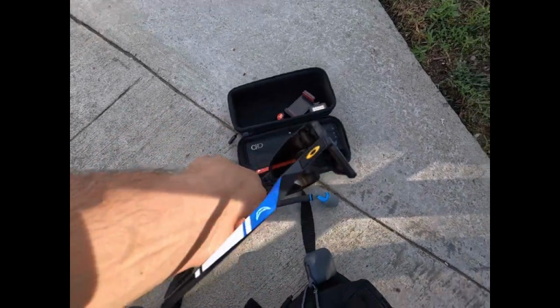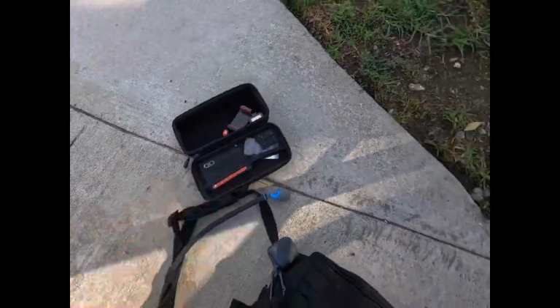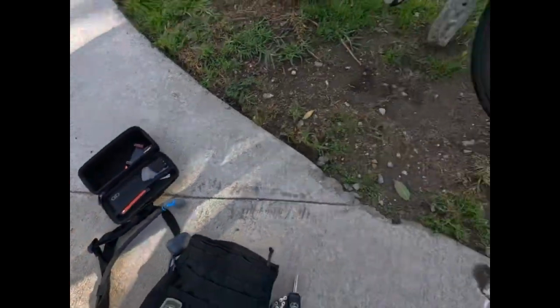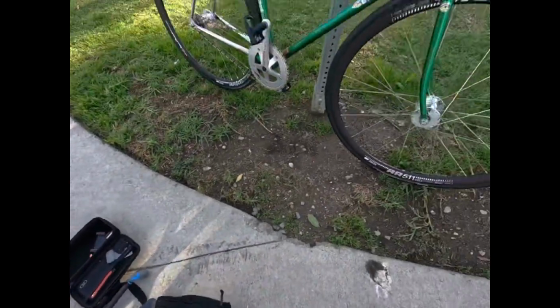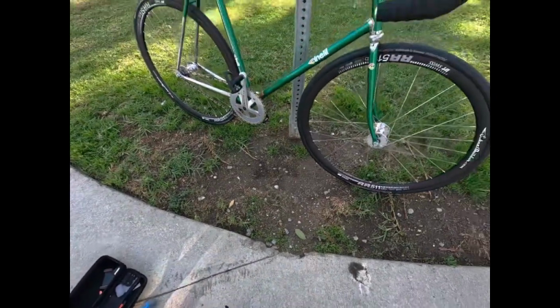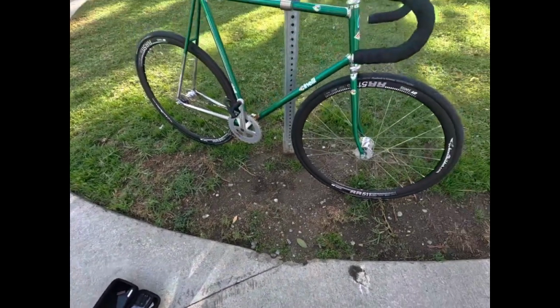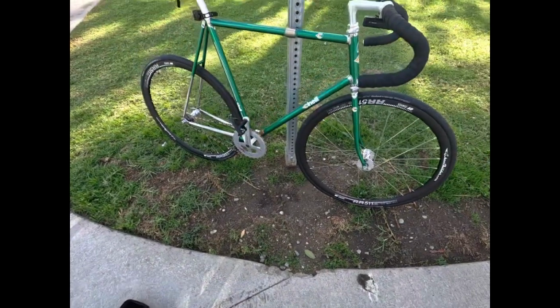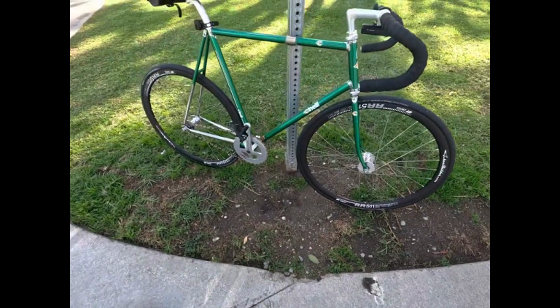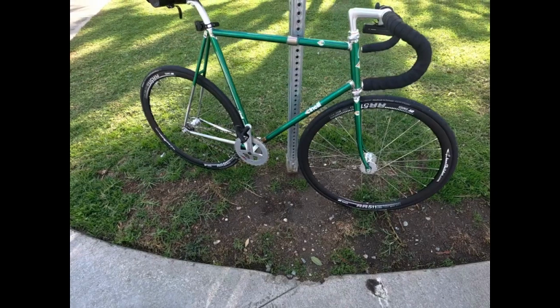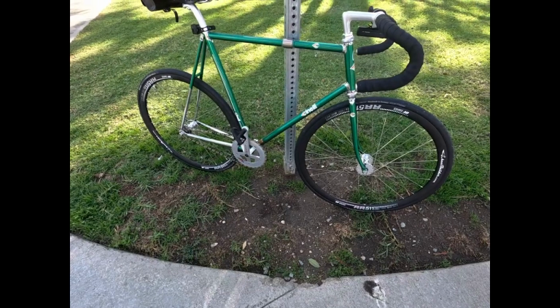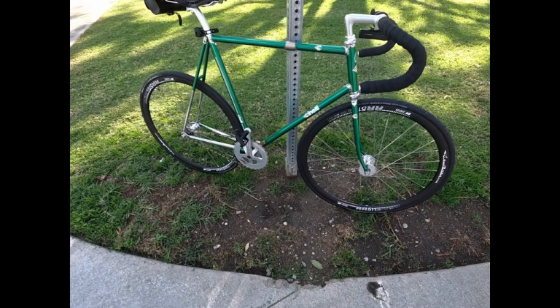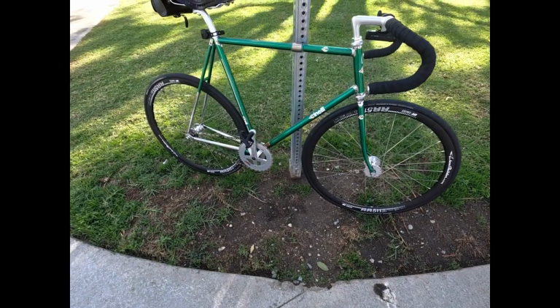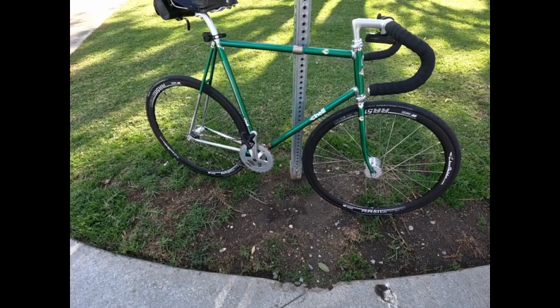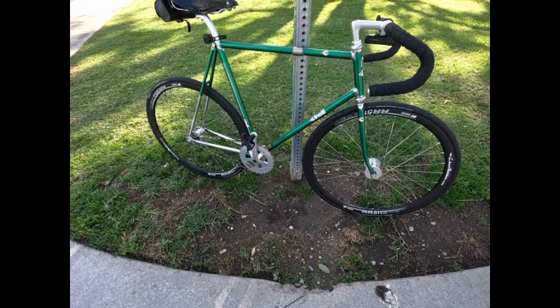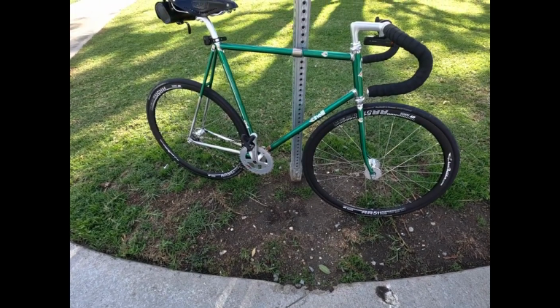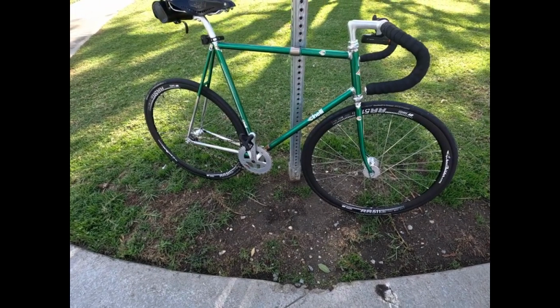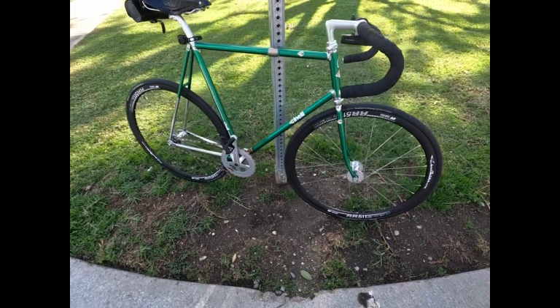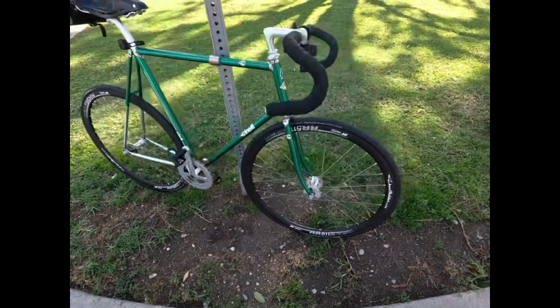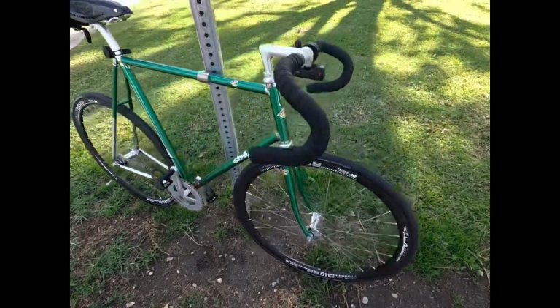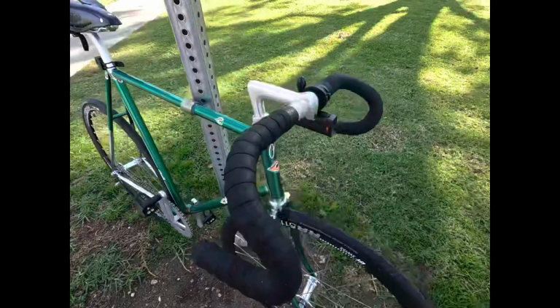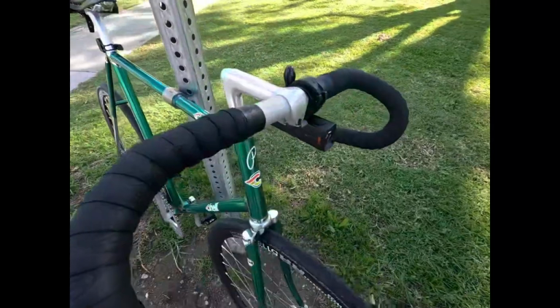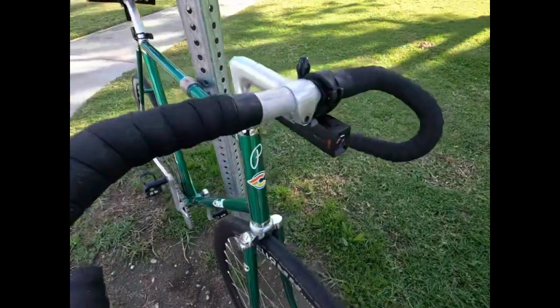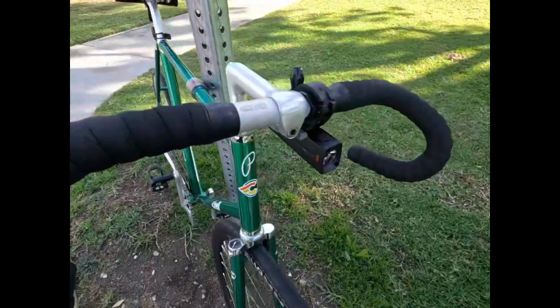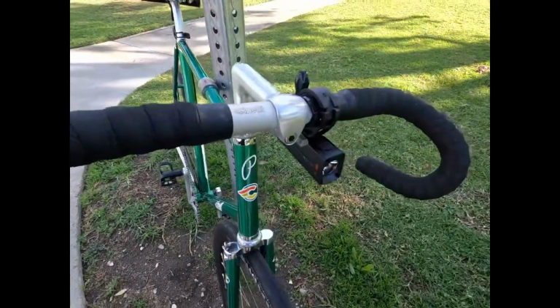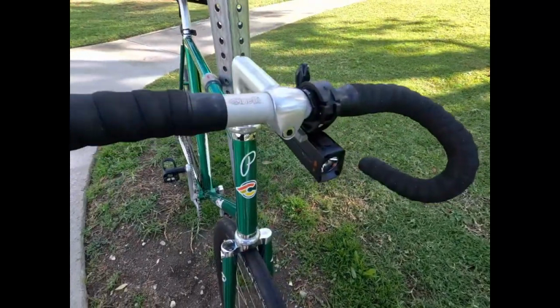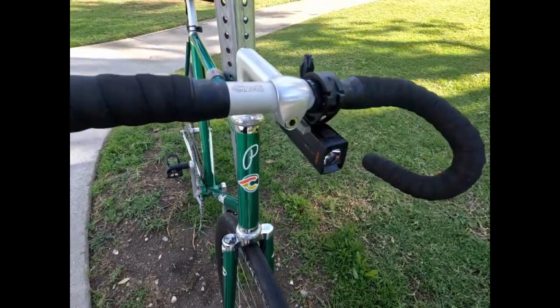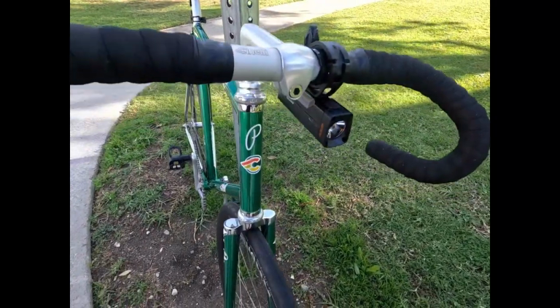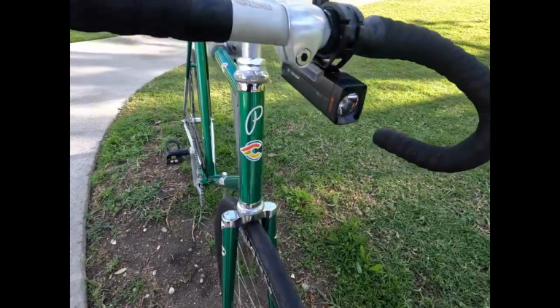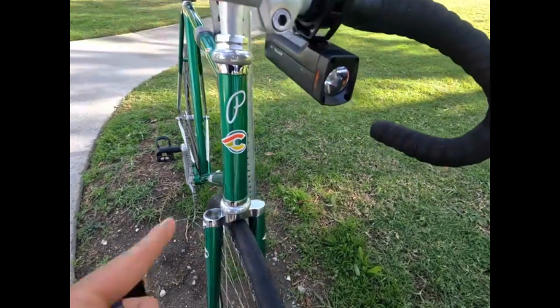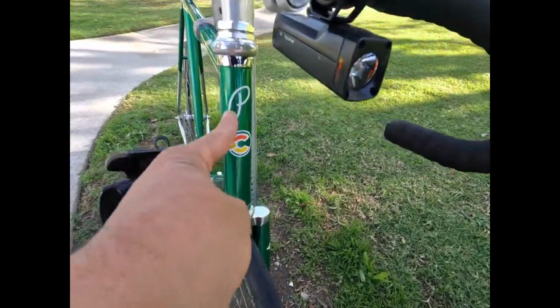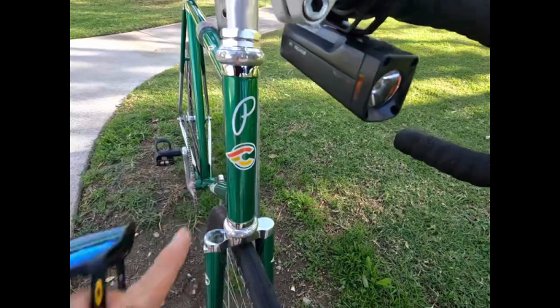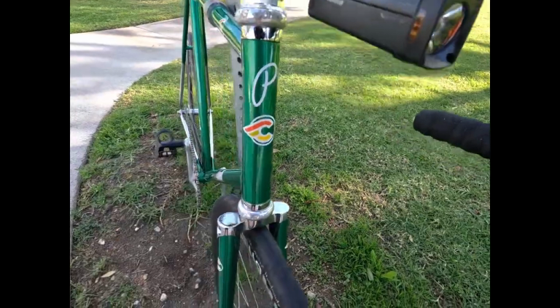Charger edition — and look at this, it's finally built! A little P decal because my name is Pablo.